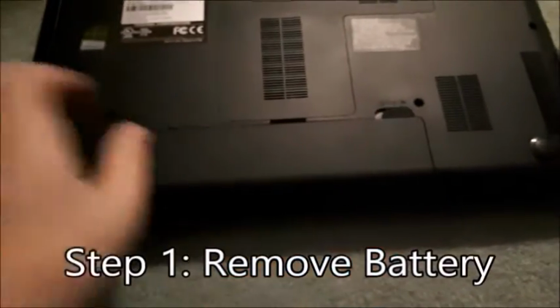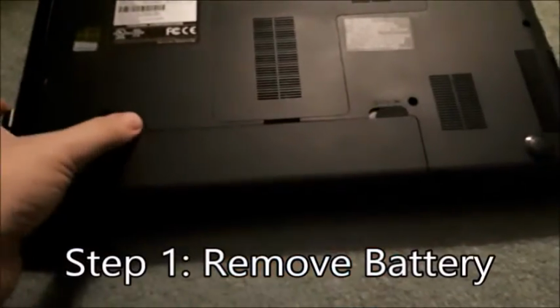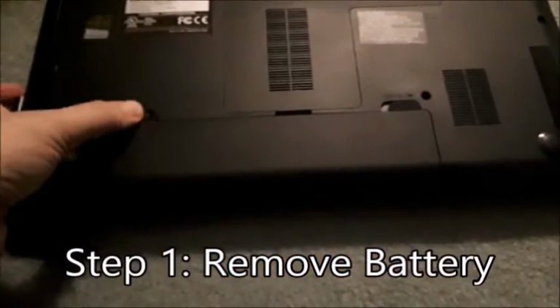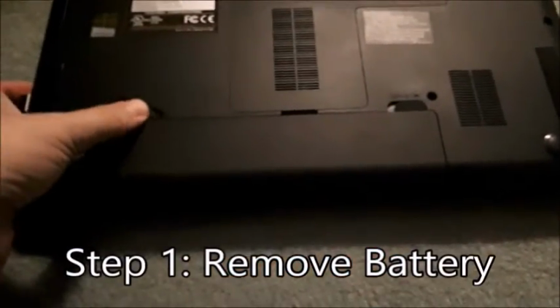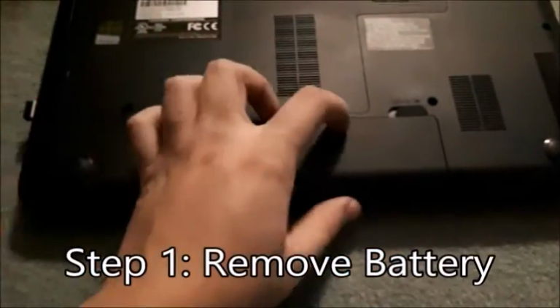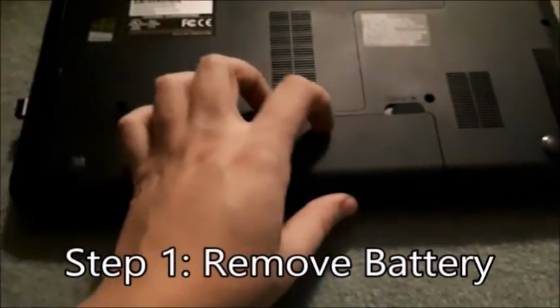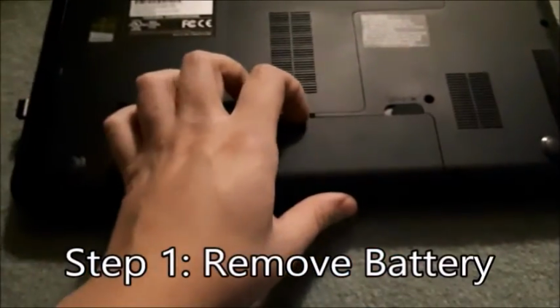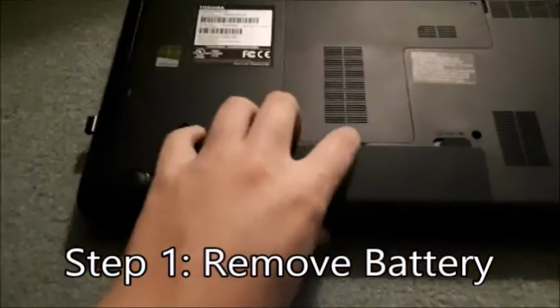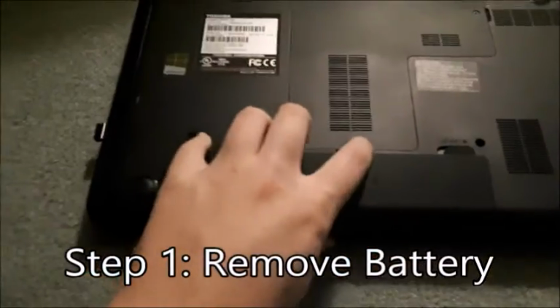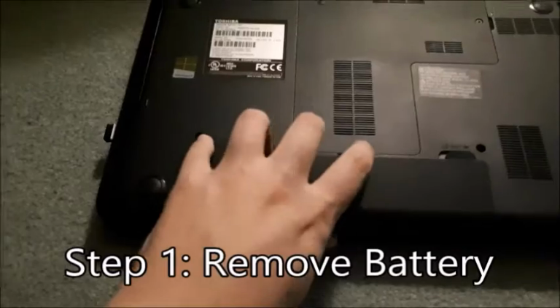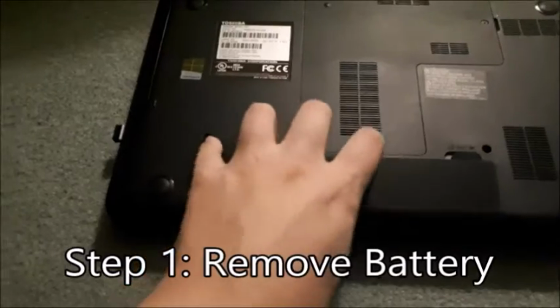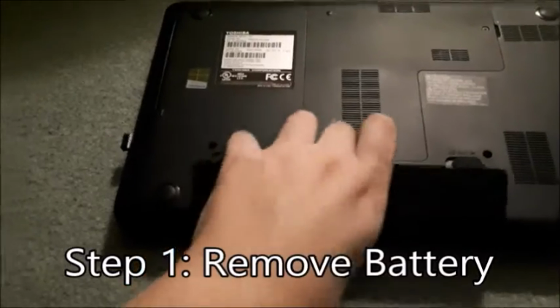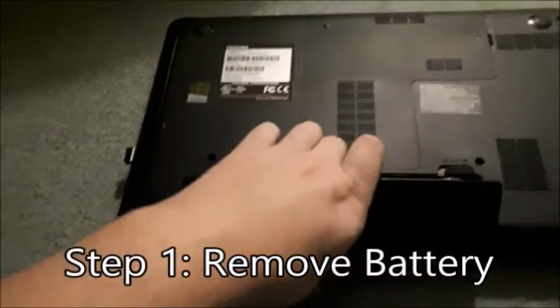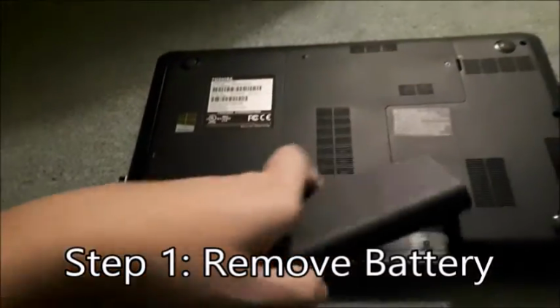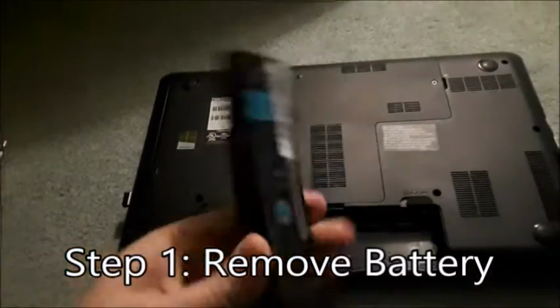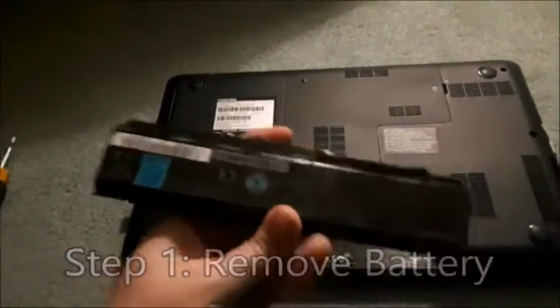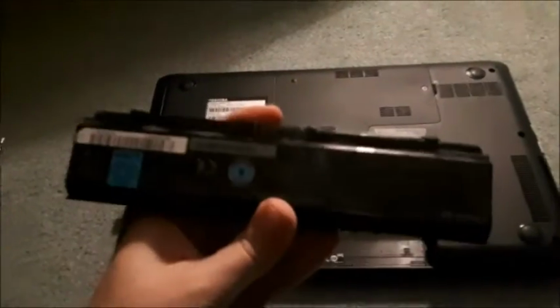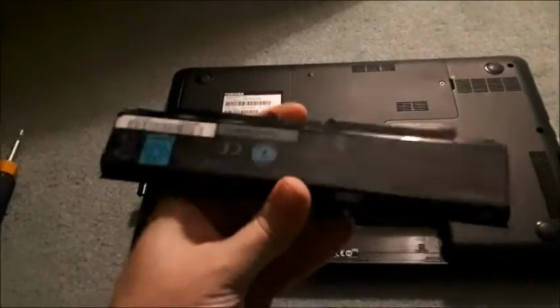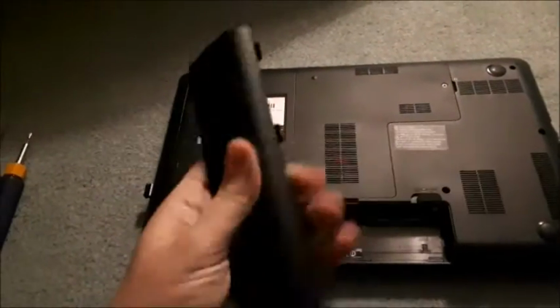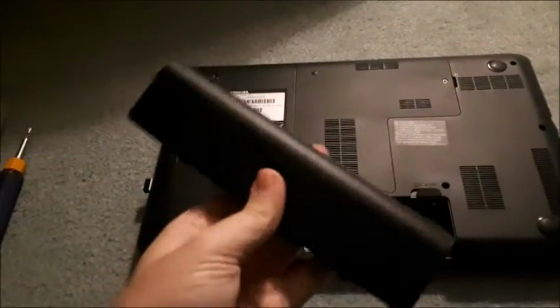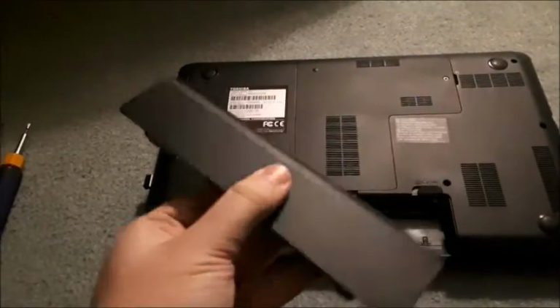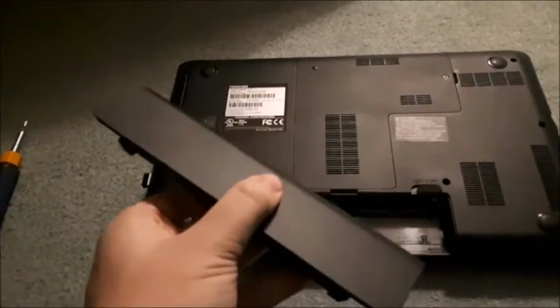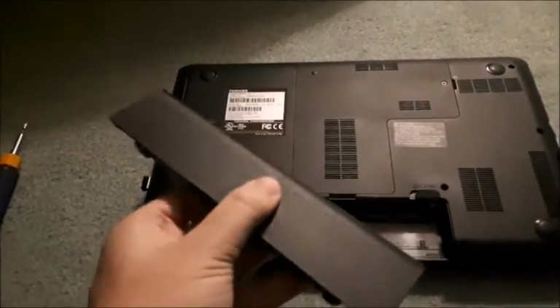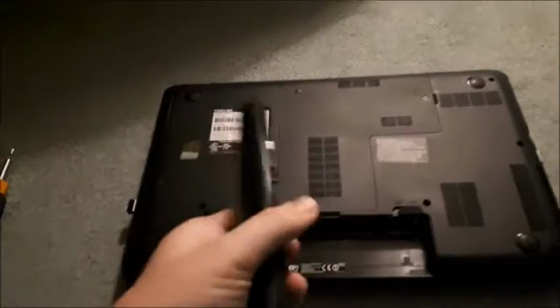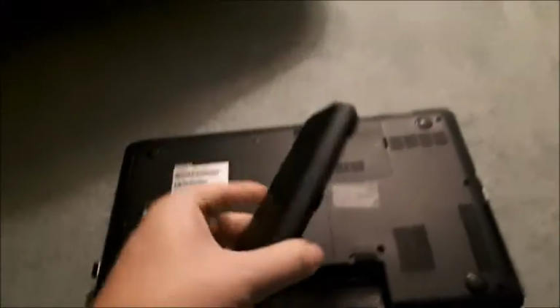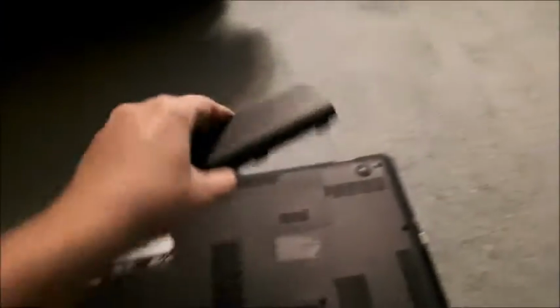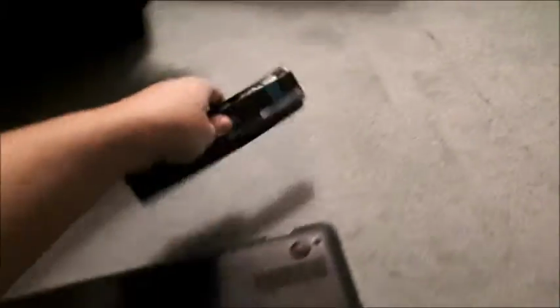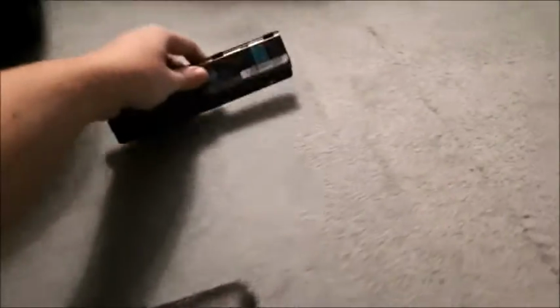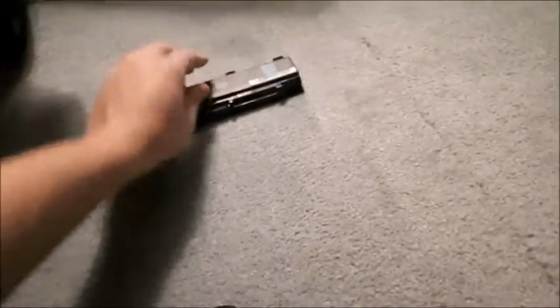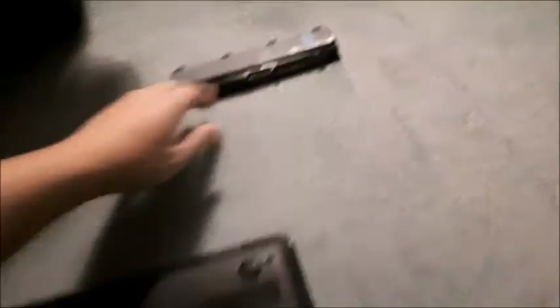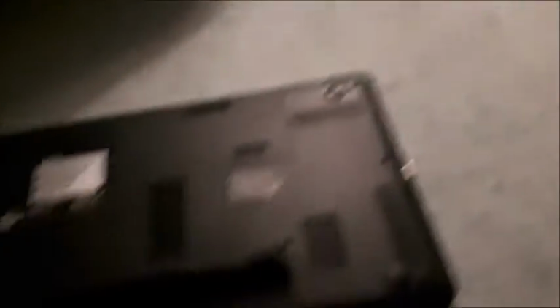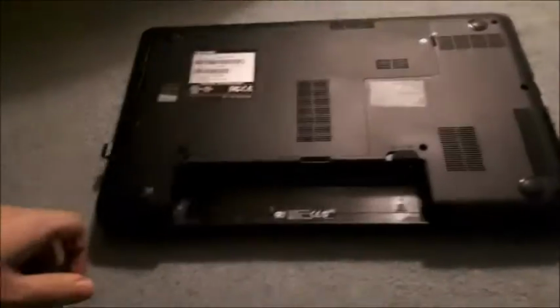First step is going to be removing the battery. Usually you just hit the clips and you can pull out the battery. You're going to want to do this before opening up your laptop. Don't try to open up the base without removing your battery. Just put it off to the side.